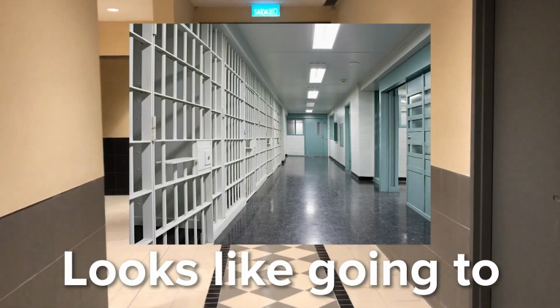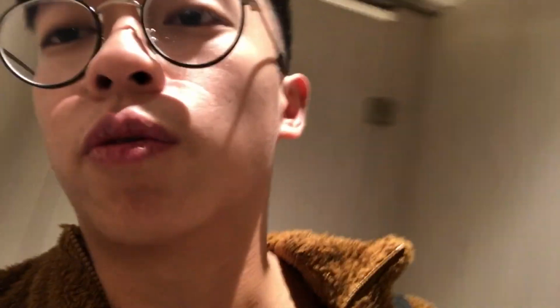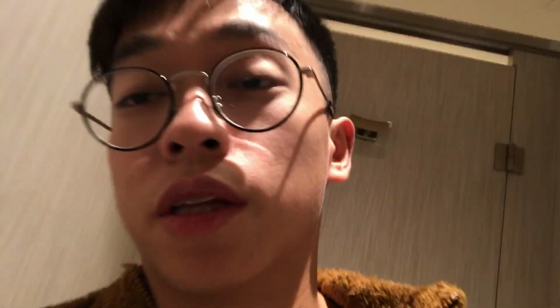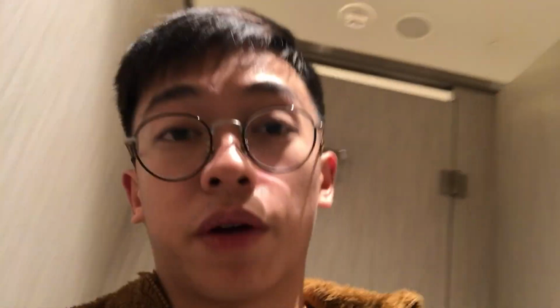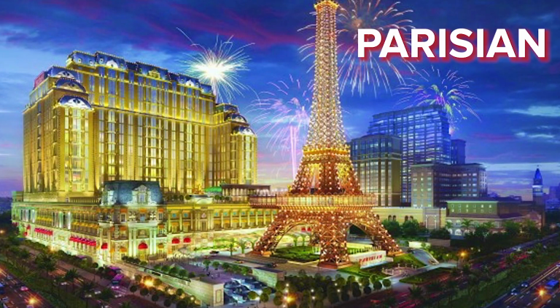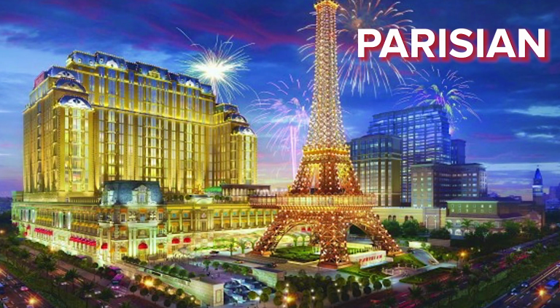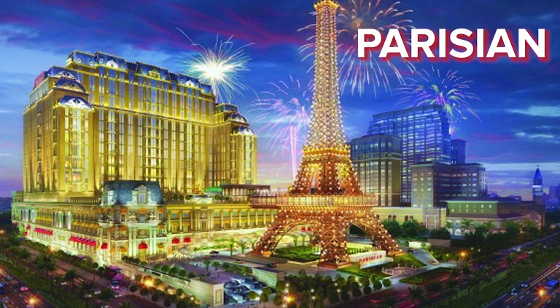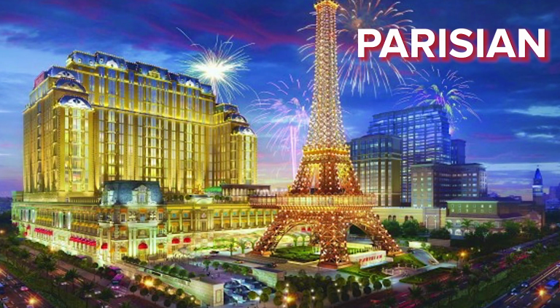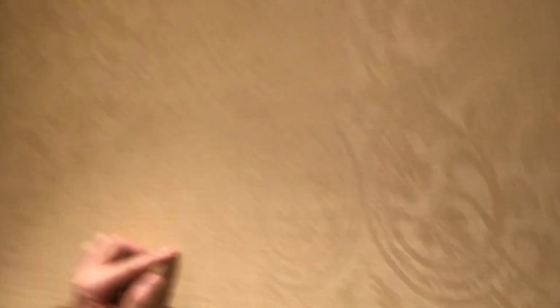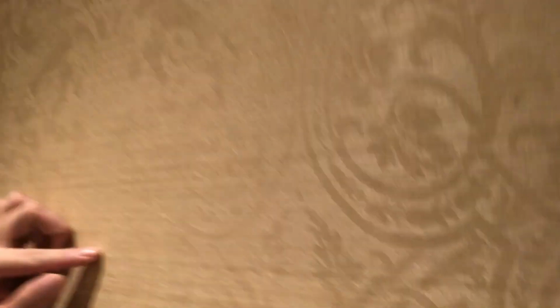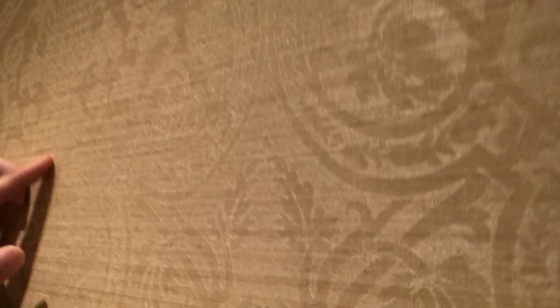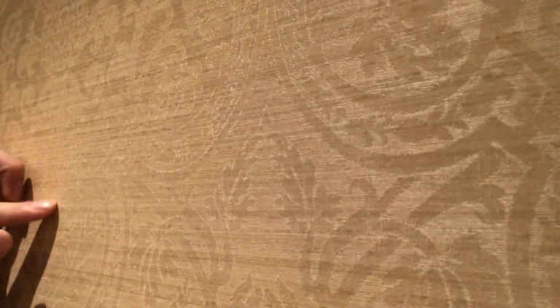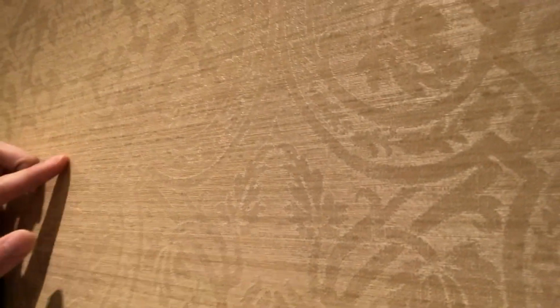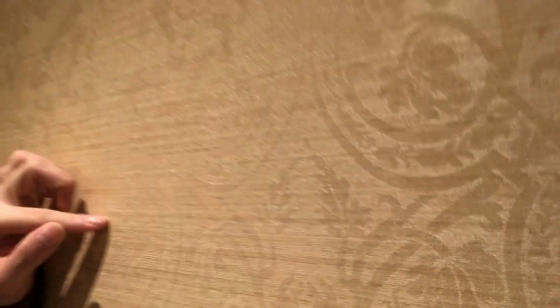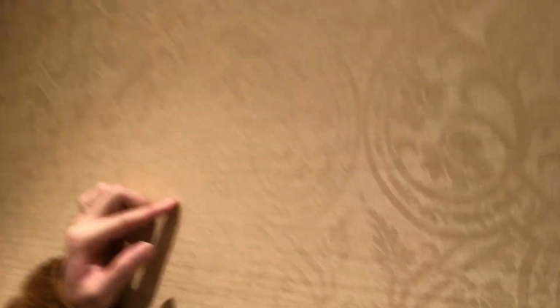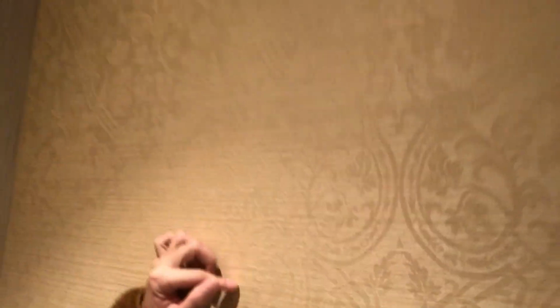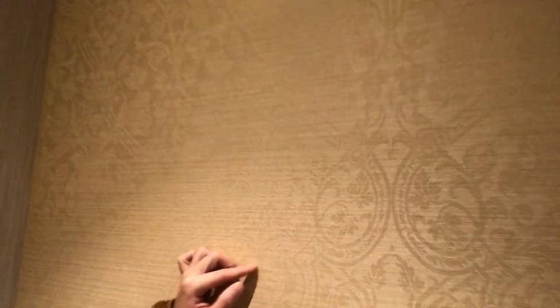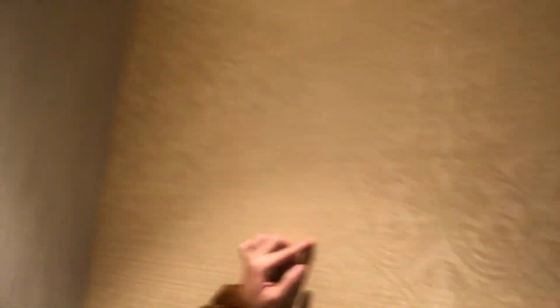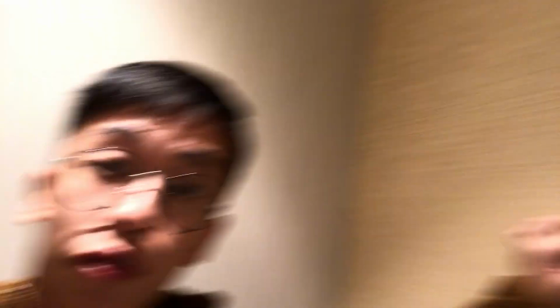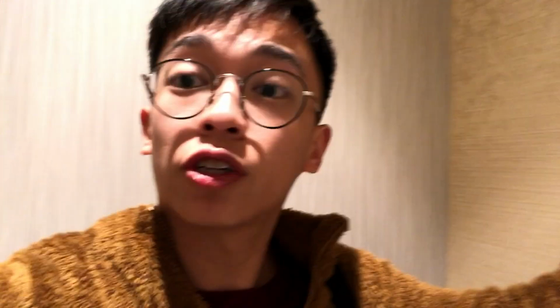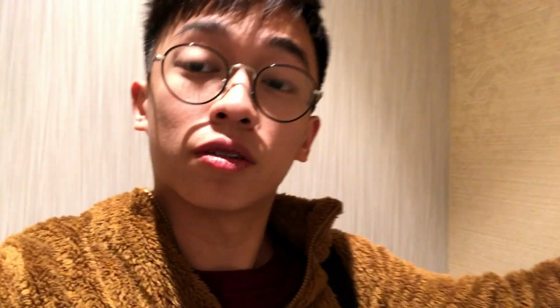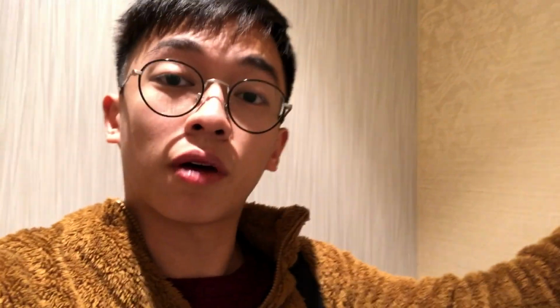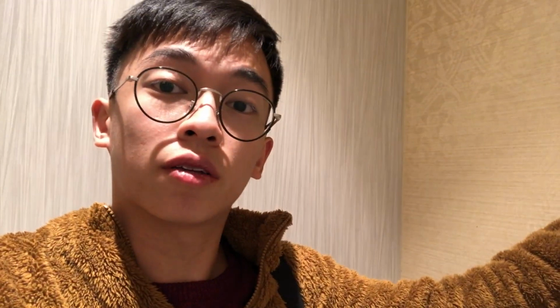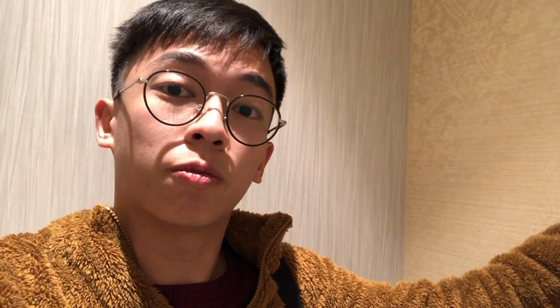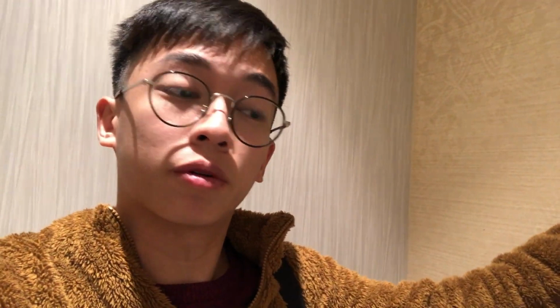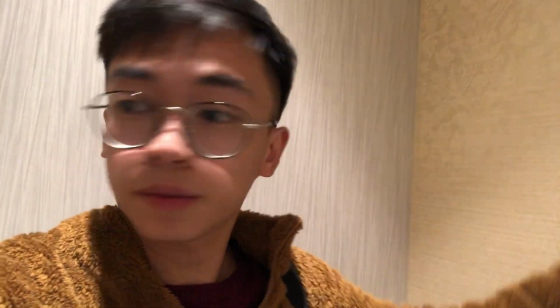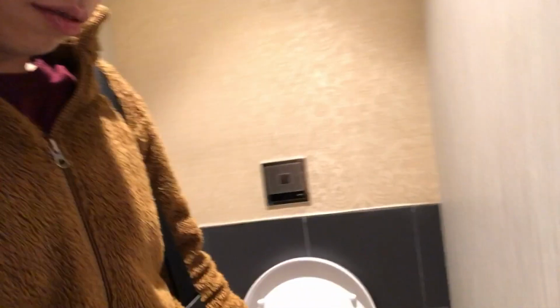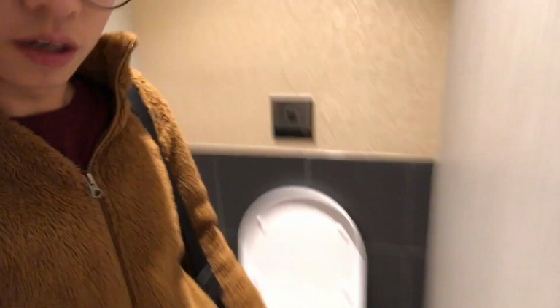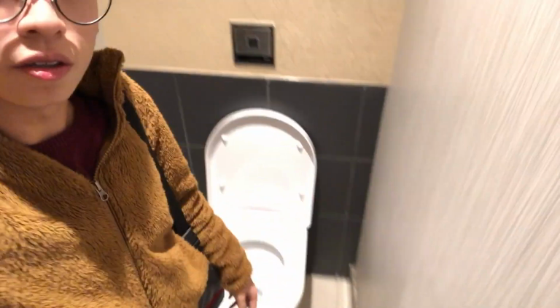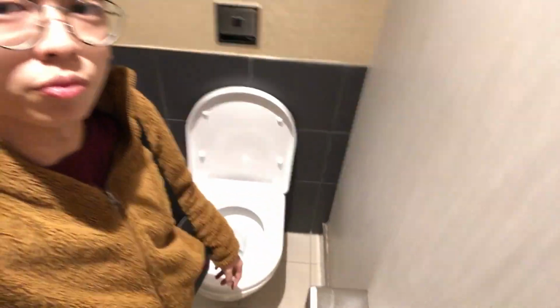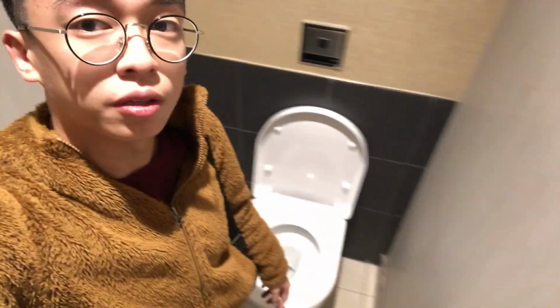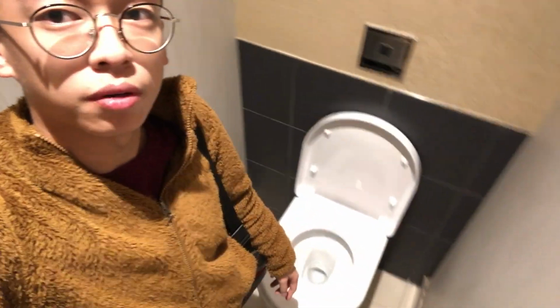Now we are in the Parisian. Very French-inspired wallpaper, and then it's pretty plain.